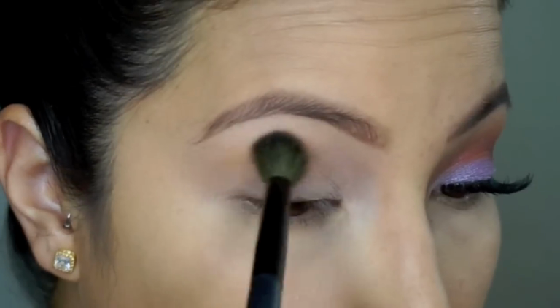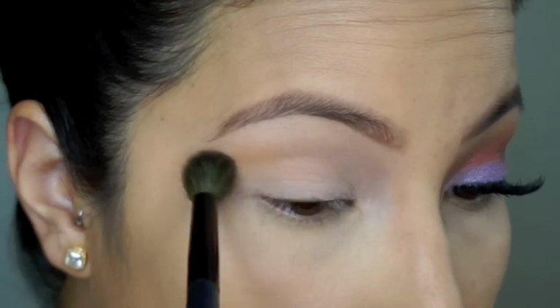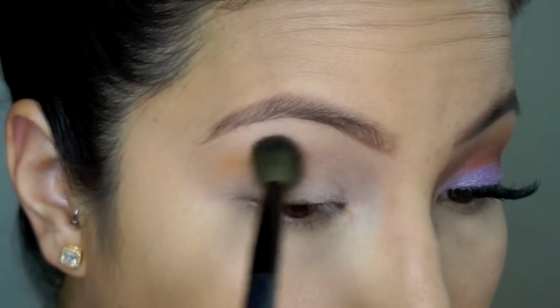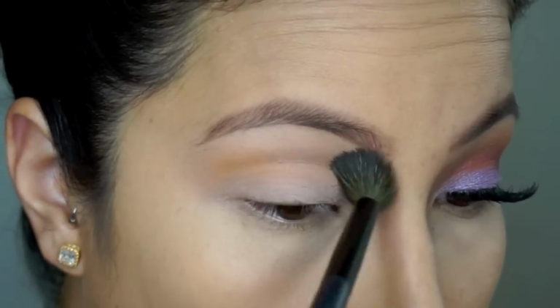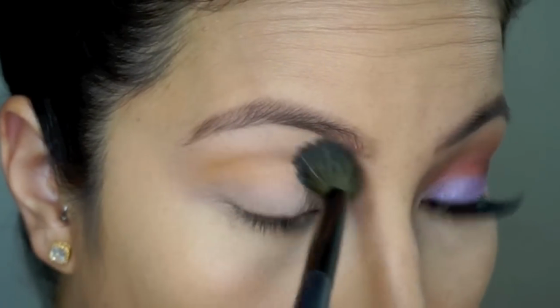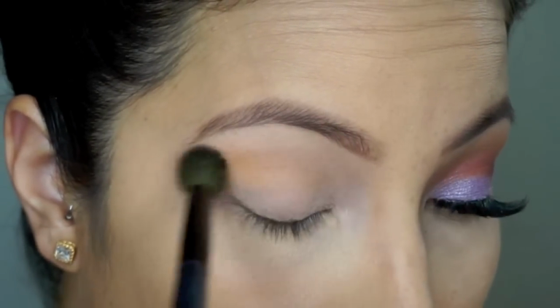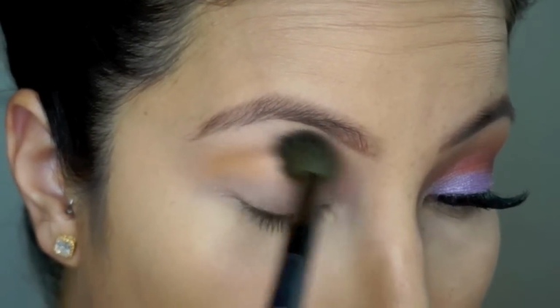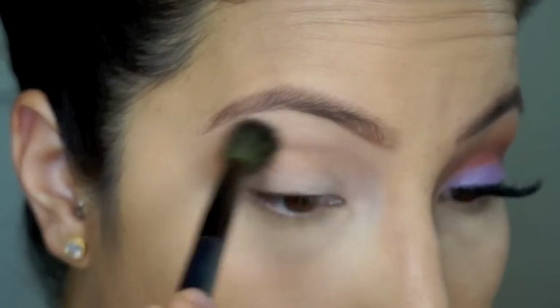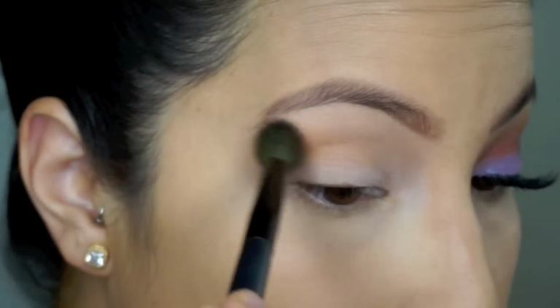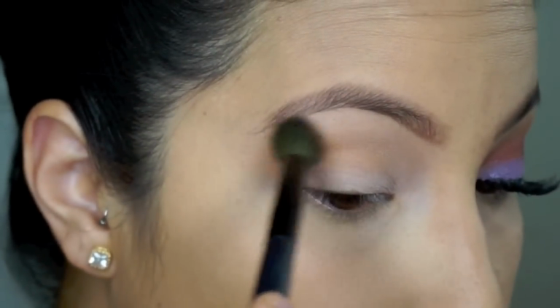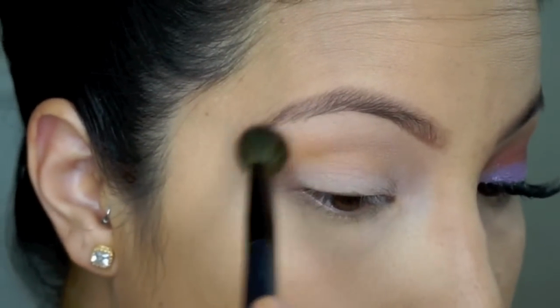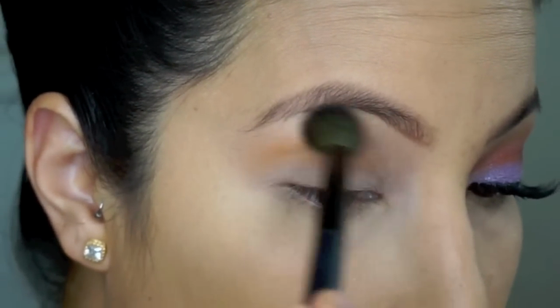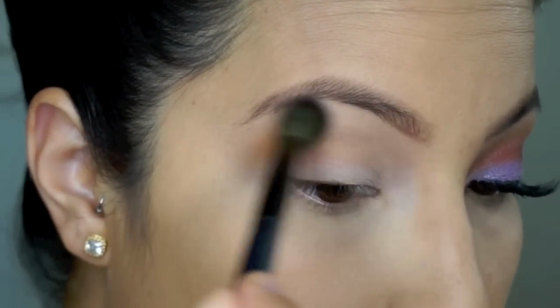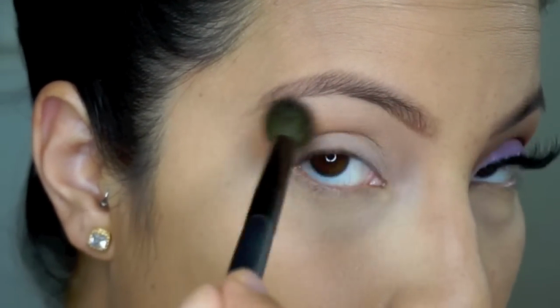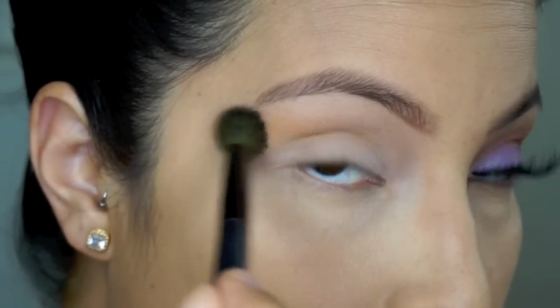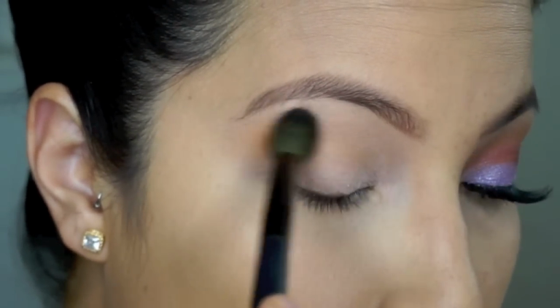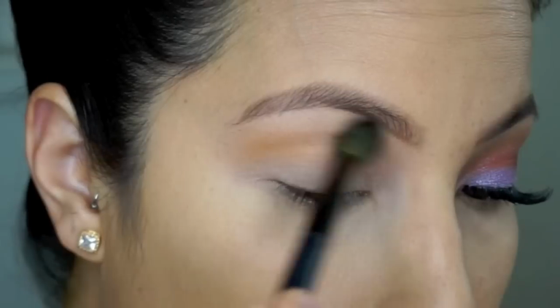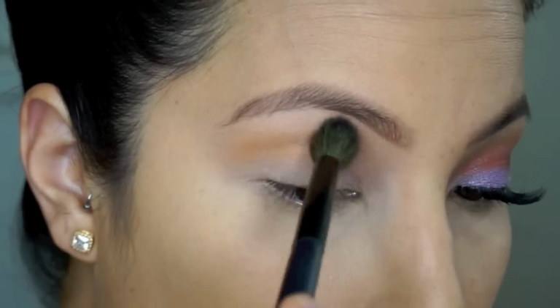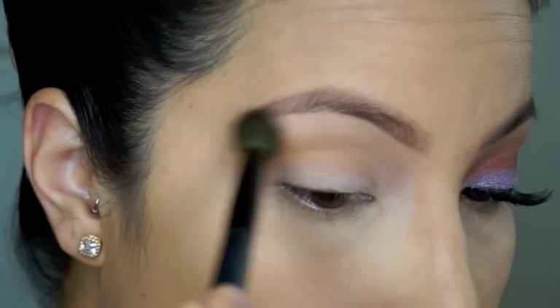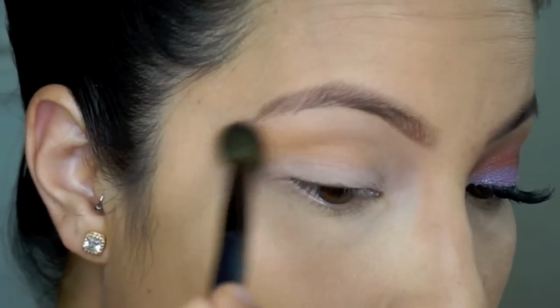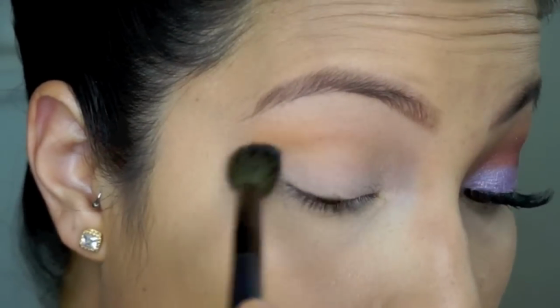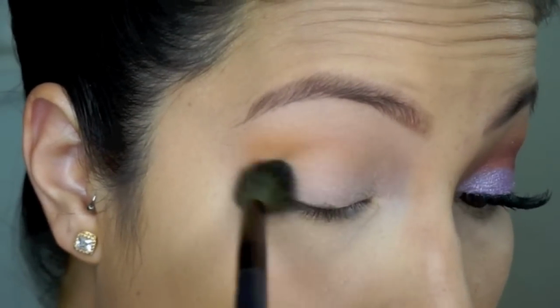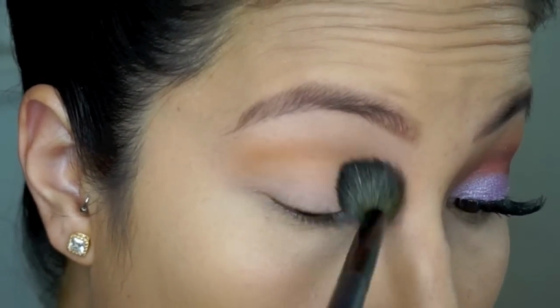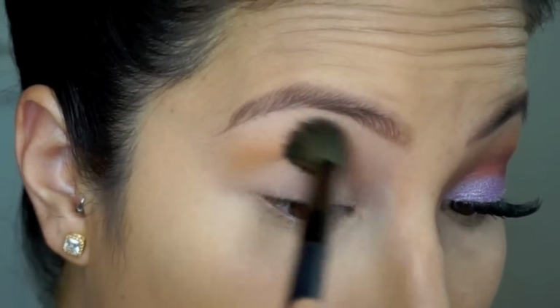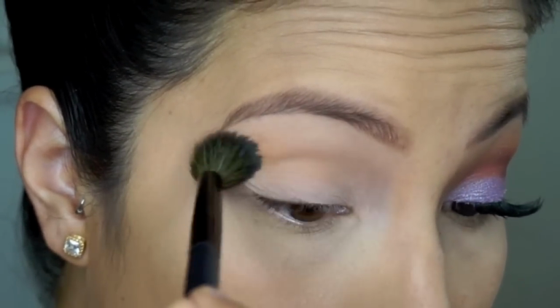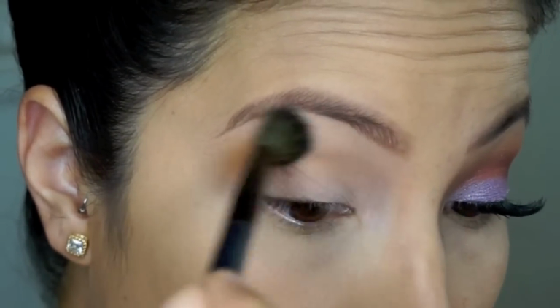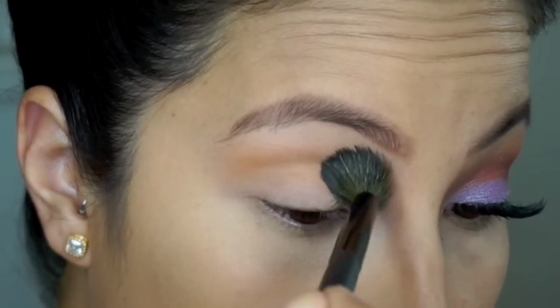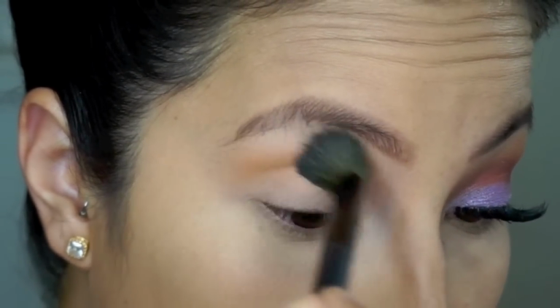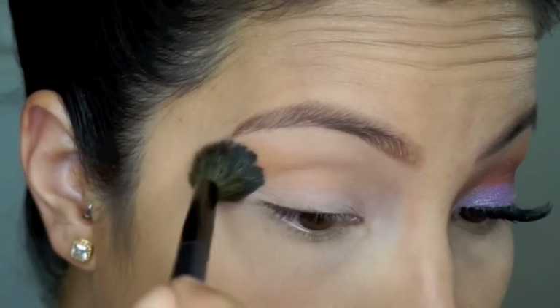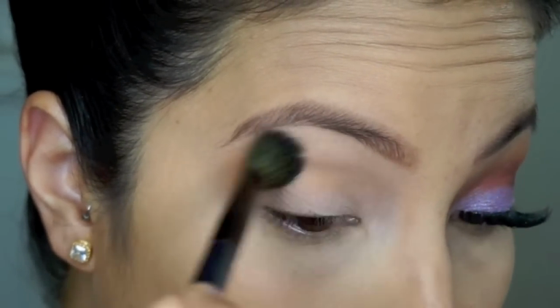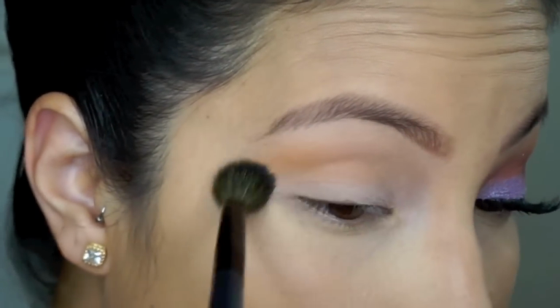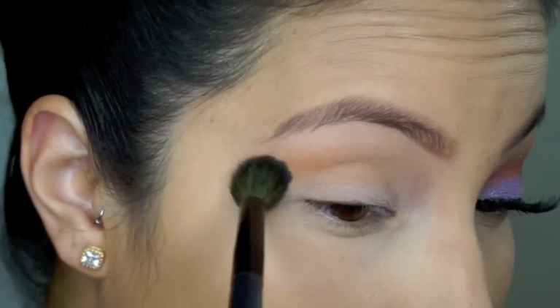Next, I am going in with my BH Cosmetics Crease Brush and Chickadee from Makeup Feet TV. I just love this — it's such a beautiful color and it's going to go really well with the colors I'm going to use.